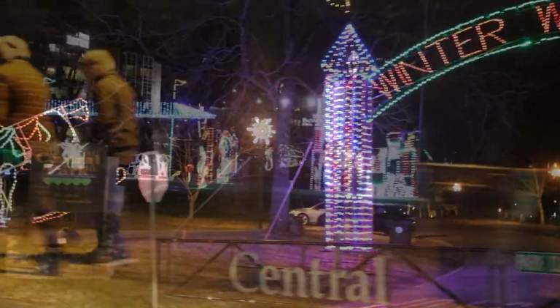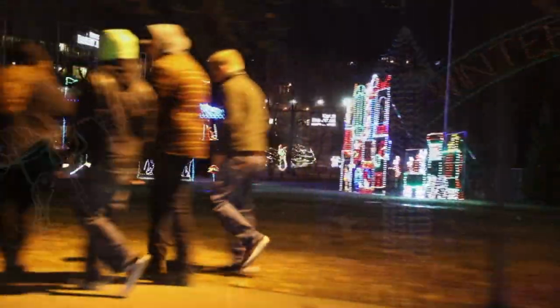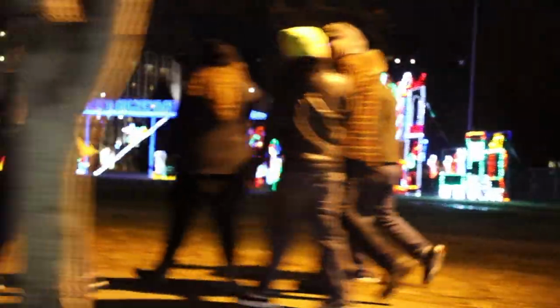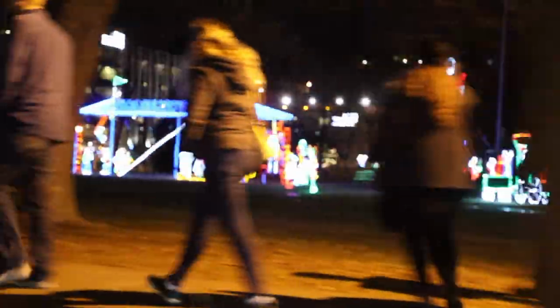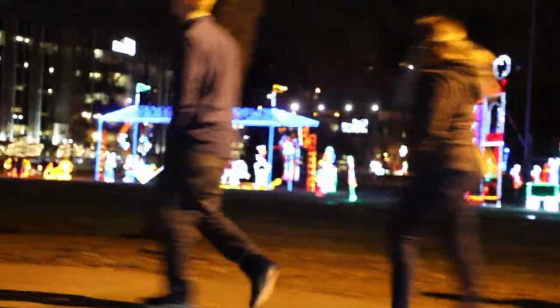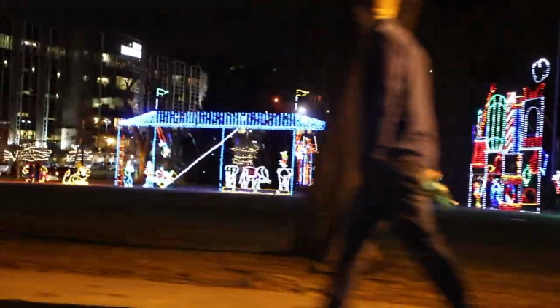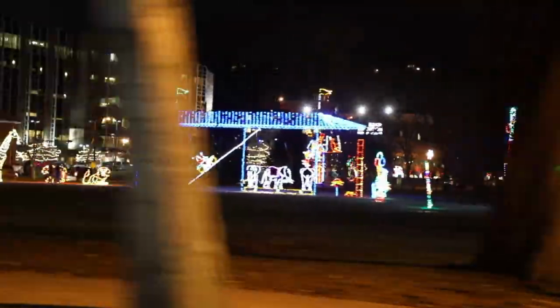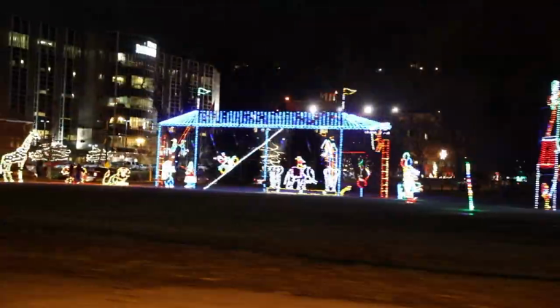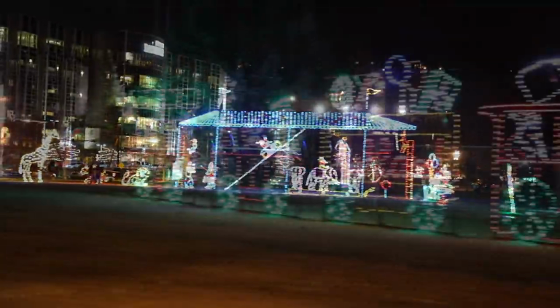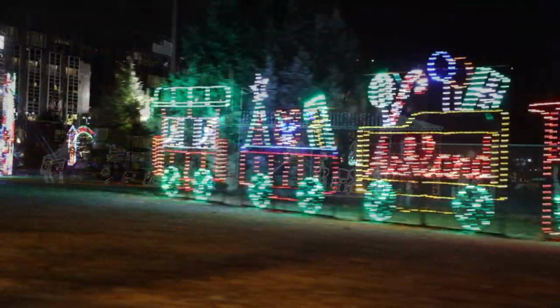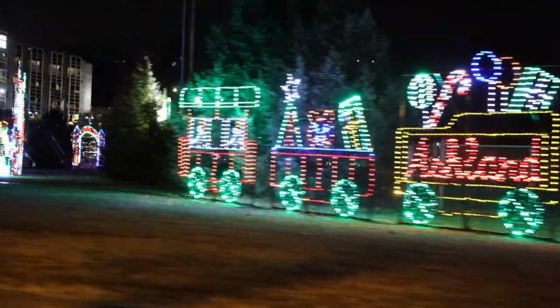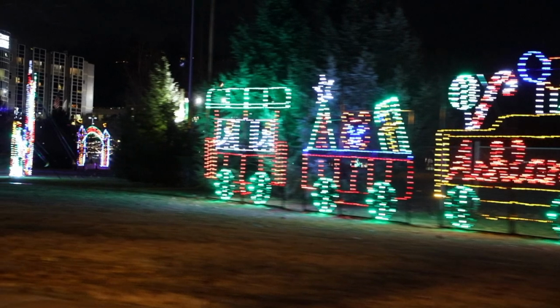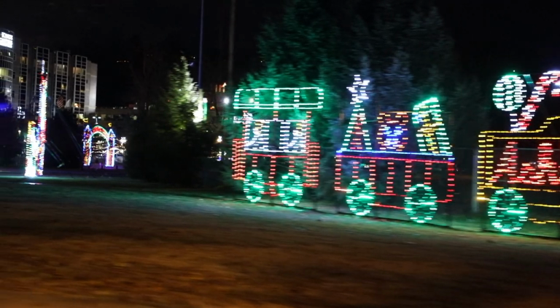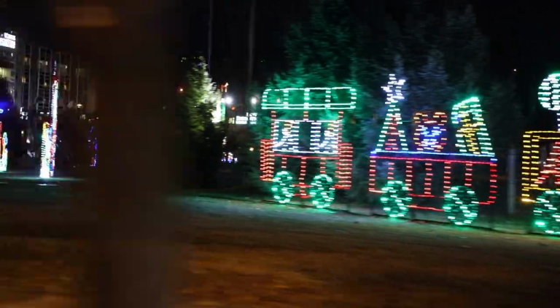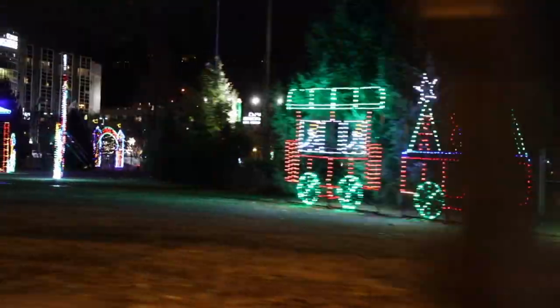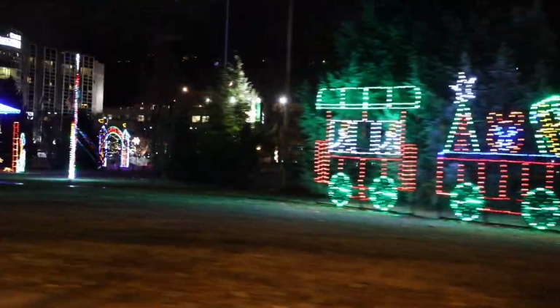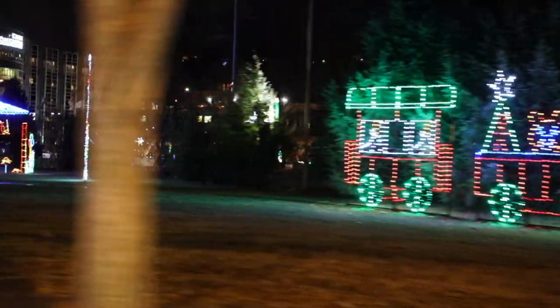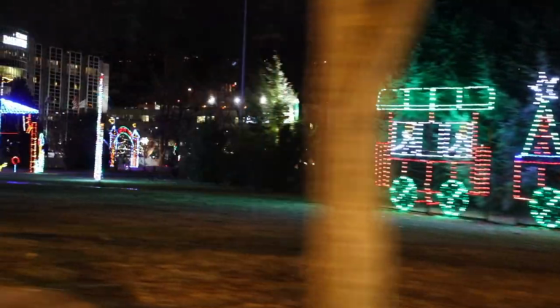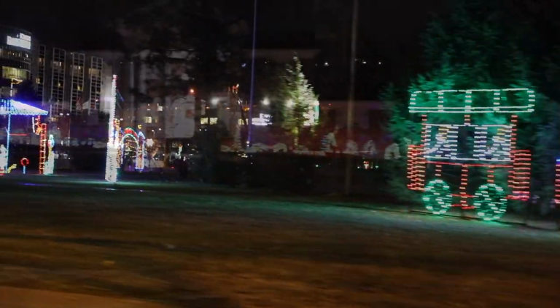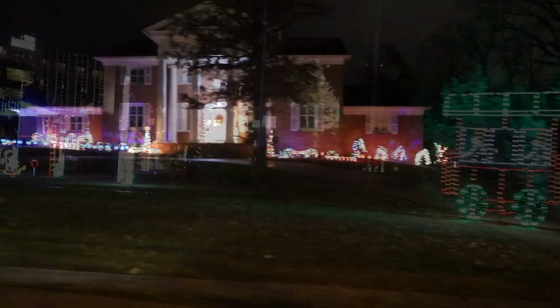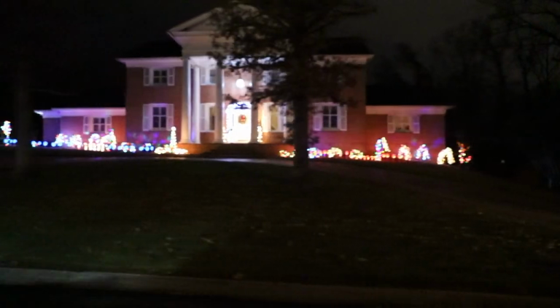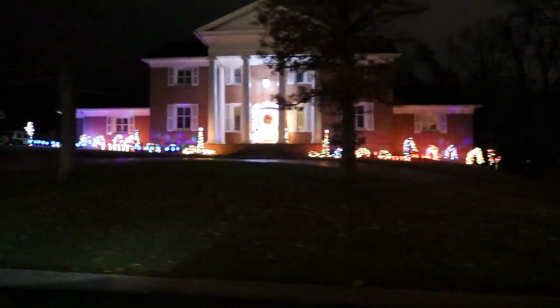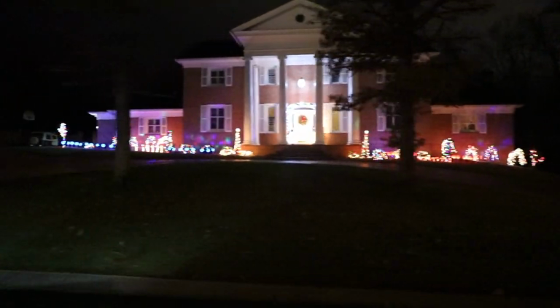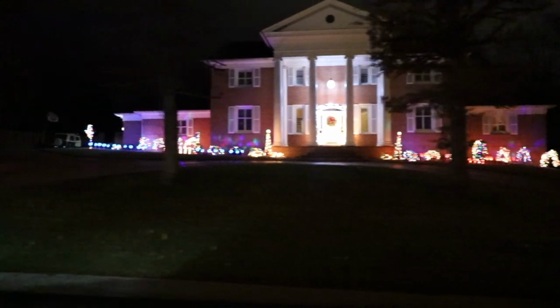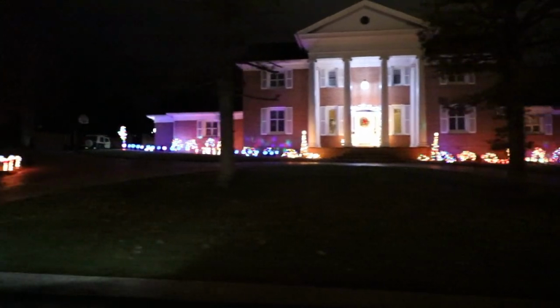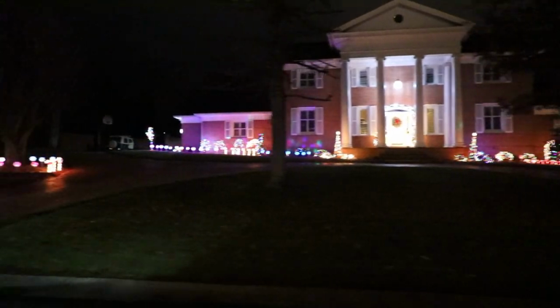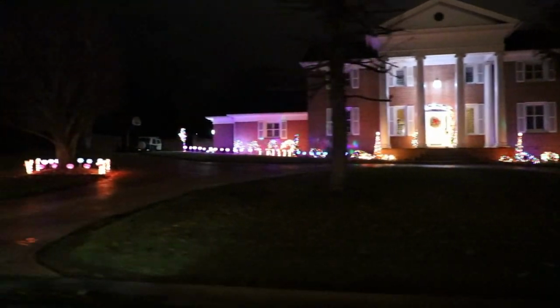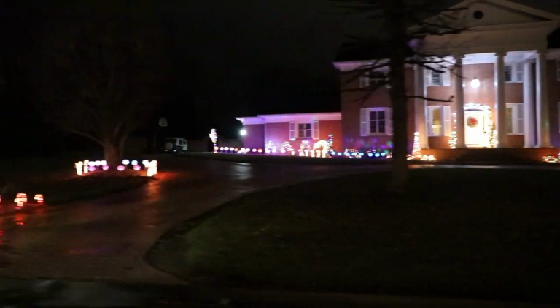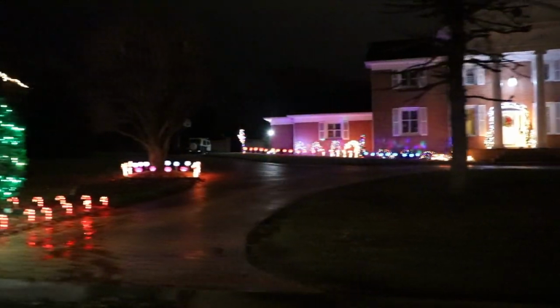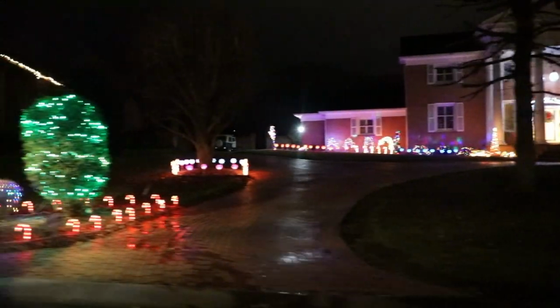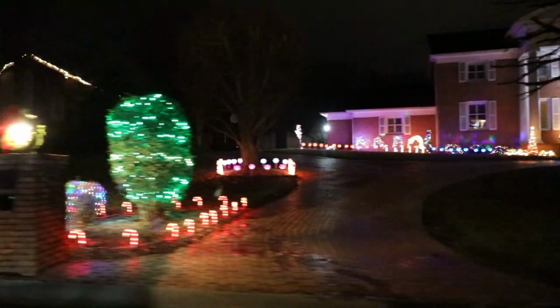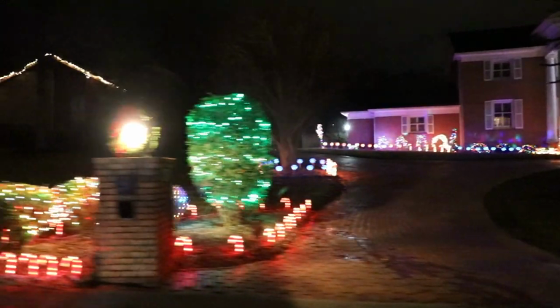Bundle up if you head to Gallipolis because the best views are on foot as you walk through the park with your family. Be sure to check out the link in the description for information about all of these resources. Take us along with you on your lights tour by leaving a picture in the comments so we can enjoy the ride along with you.